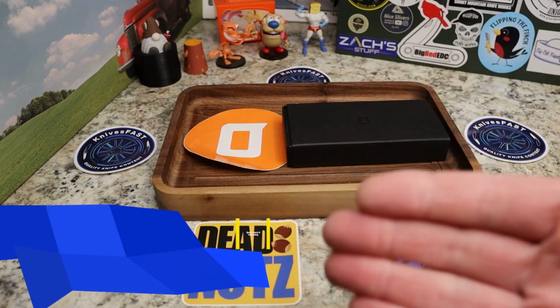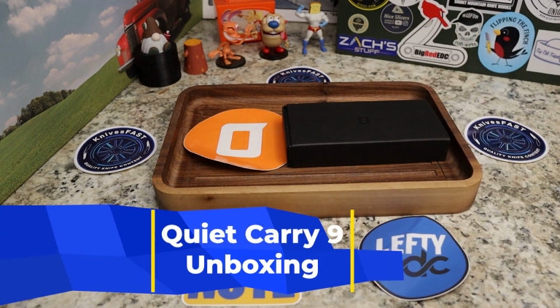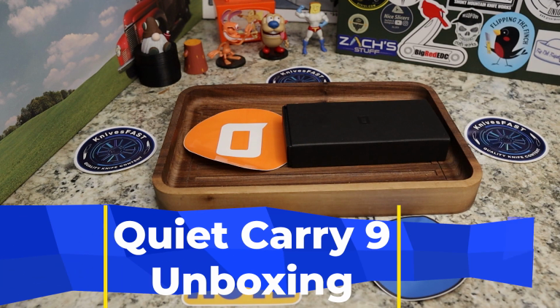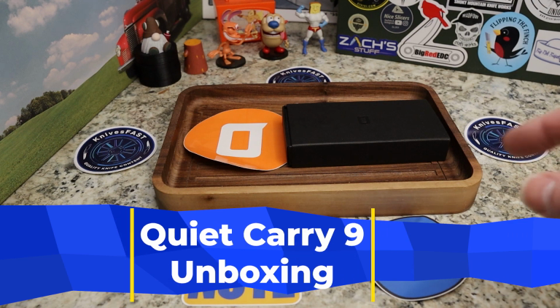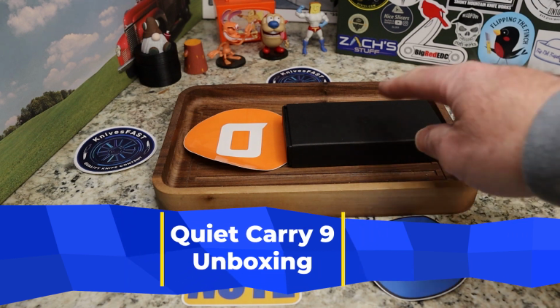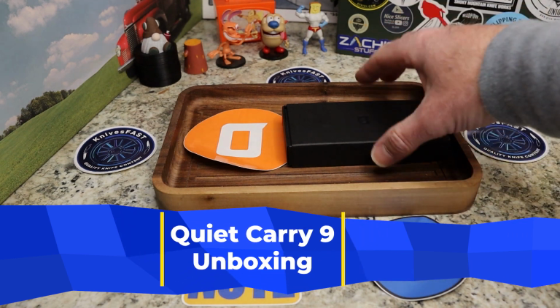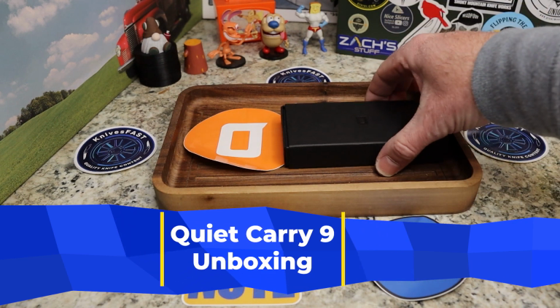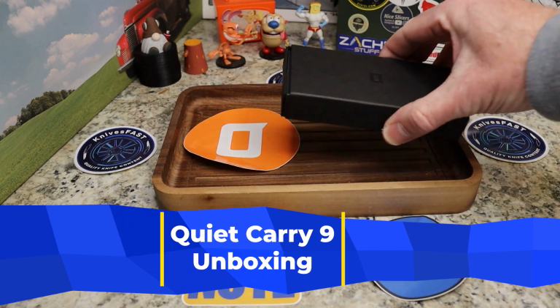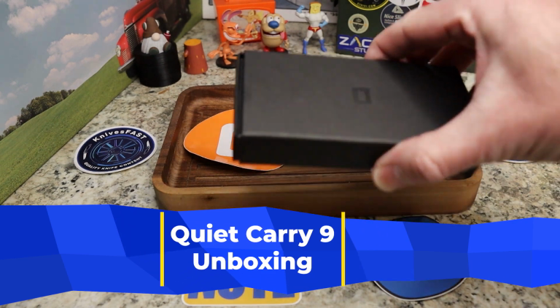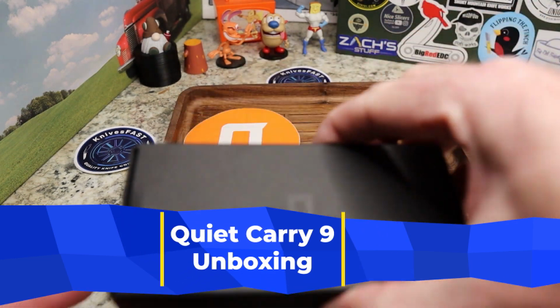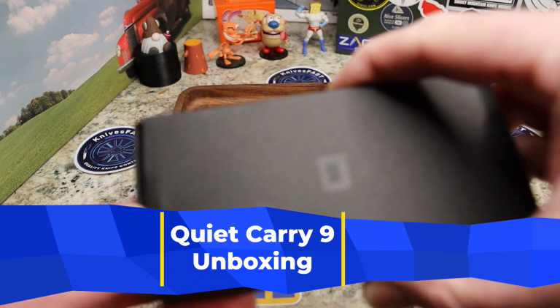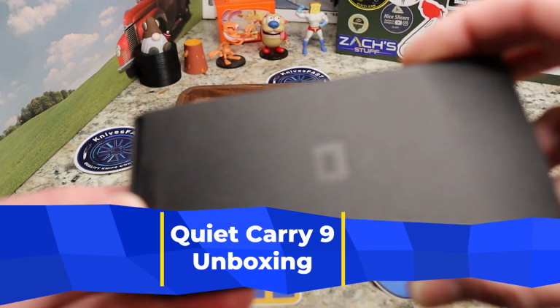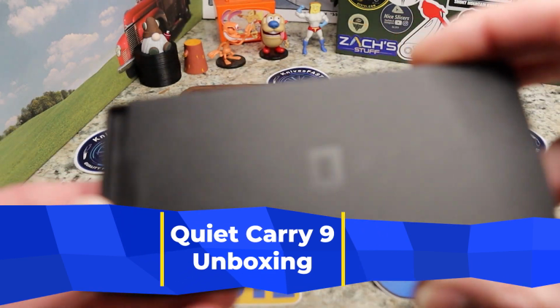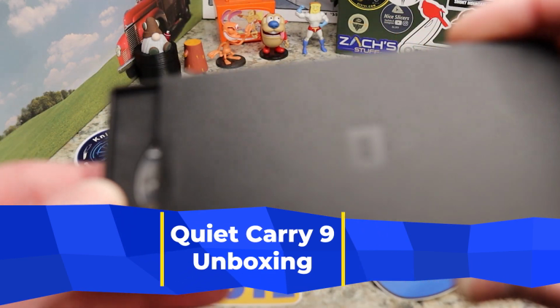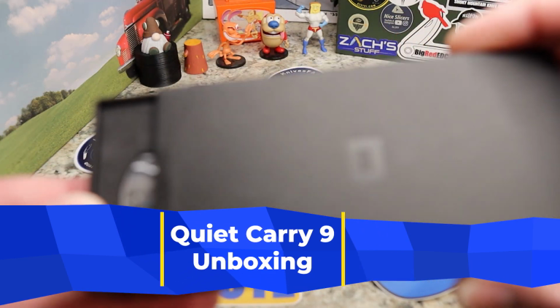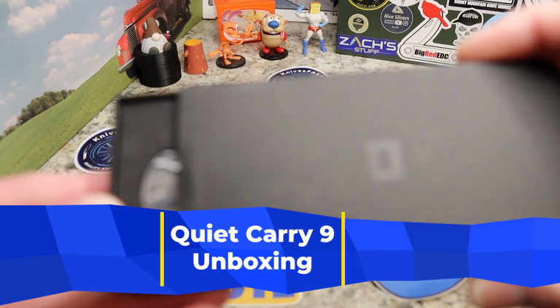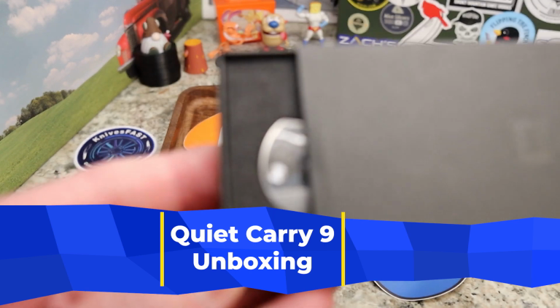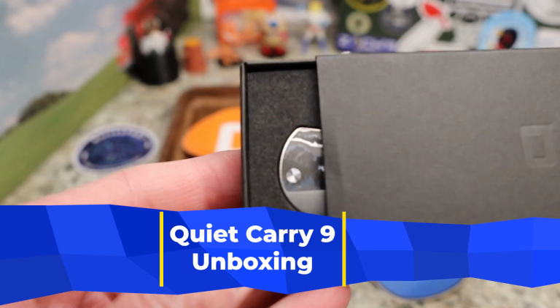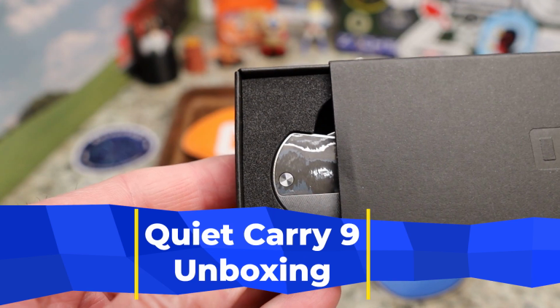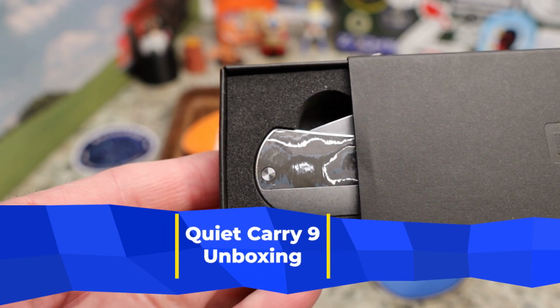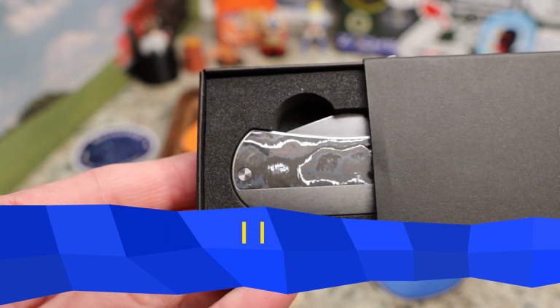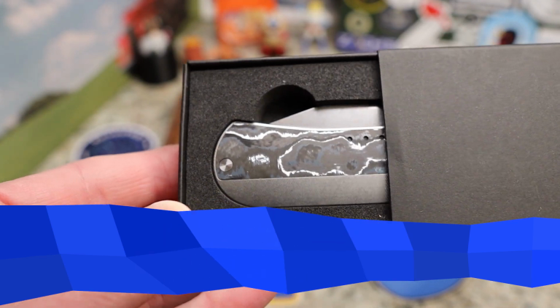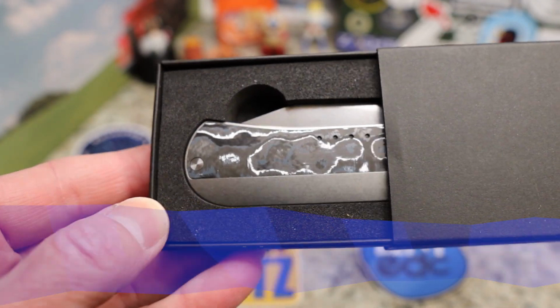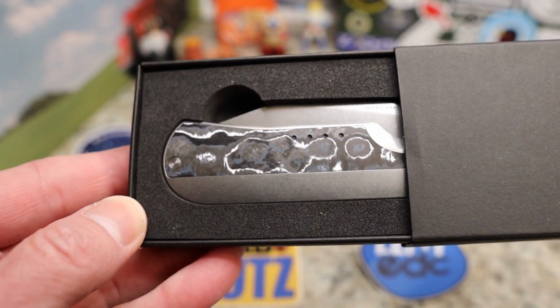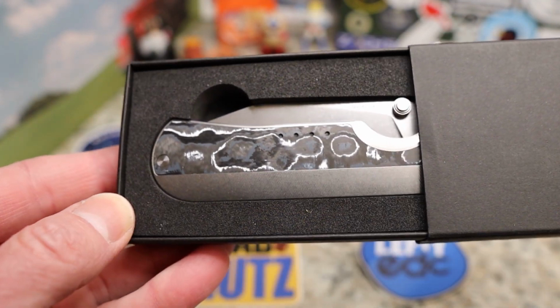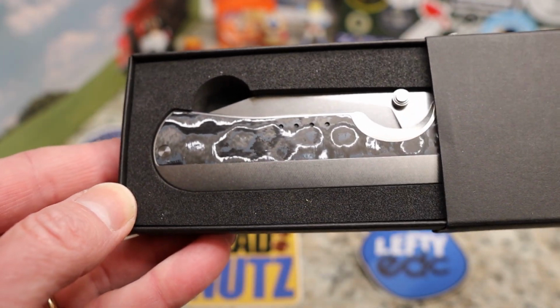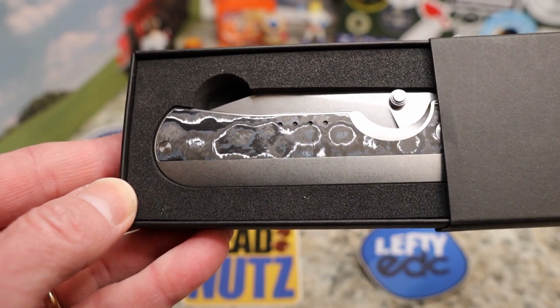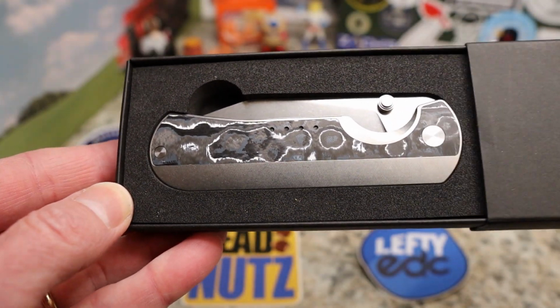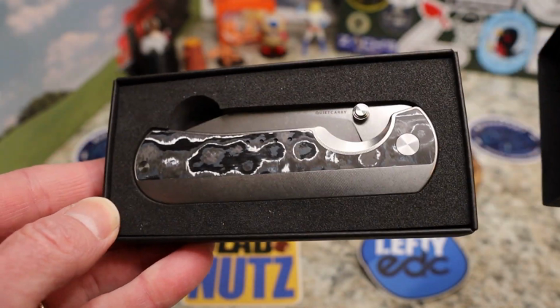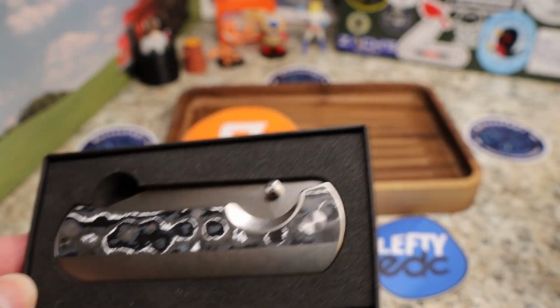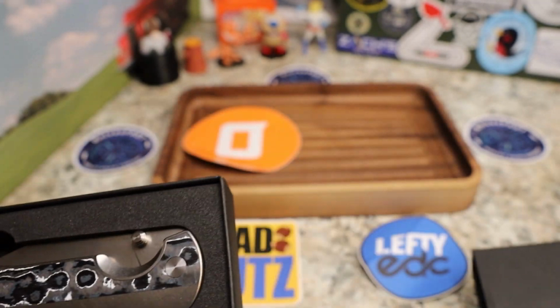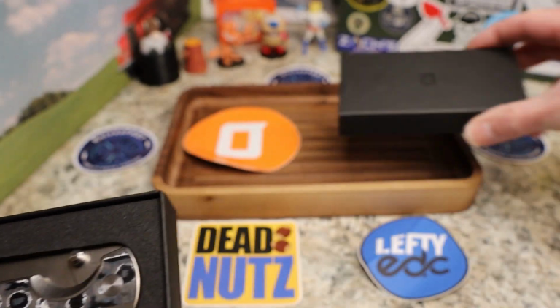This comes from Quiet Carry, guys. This is a very cool knife — you can already see it. And there's your unboxing right there.